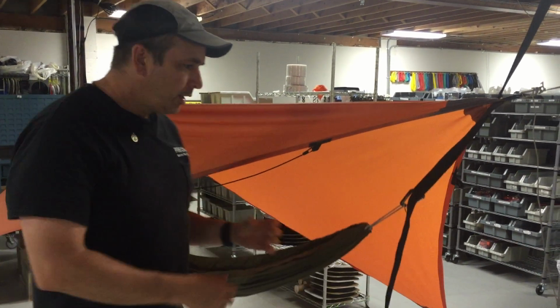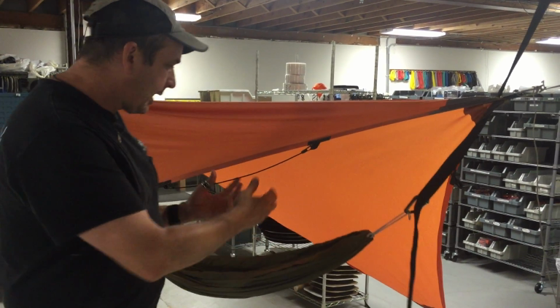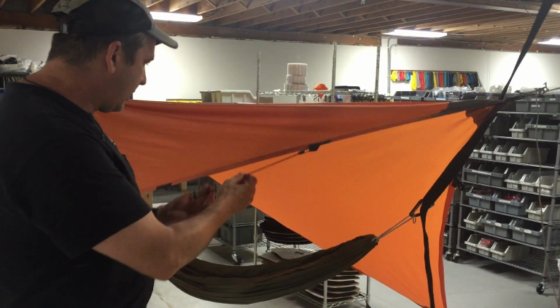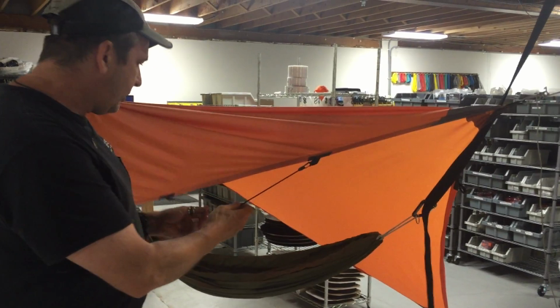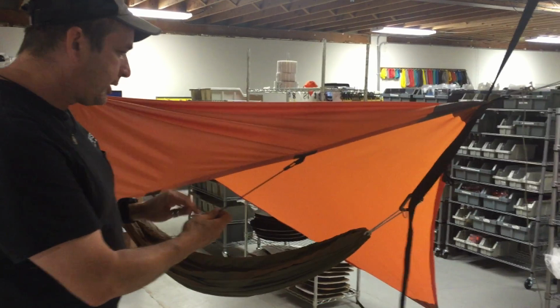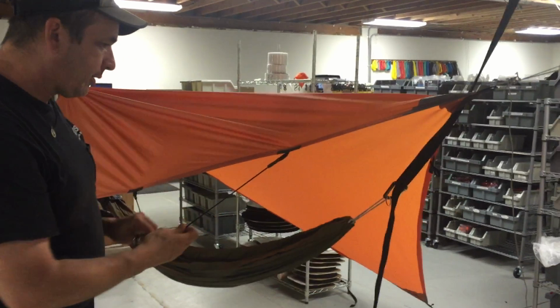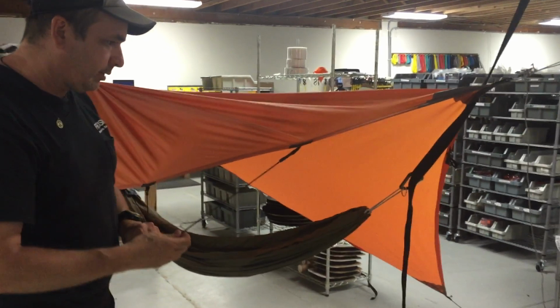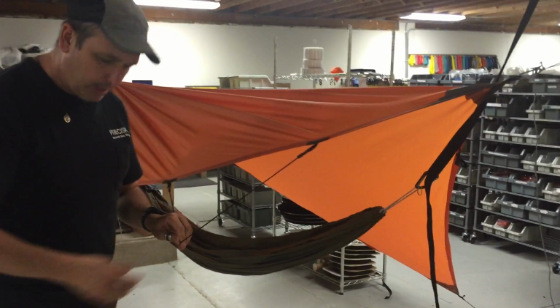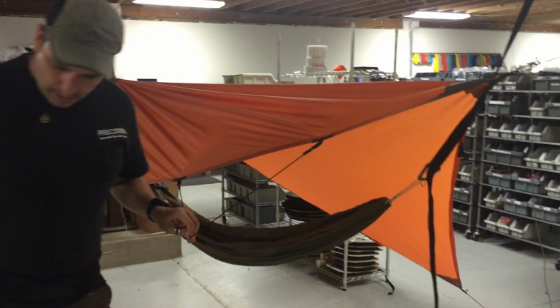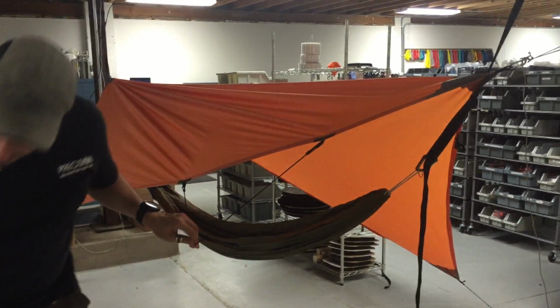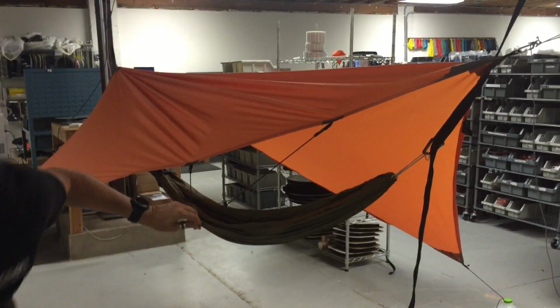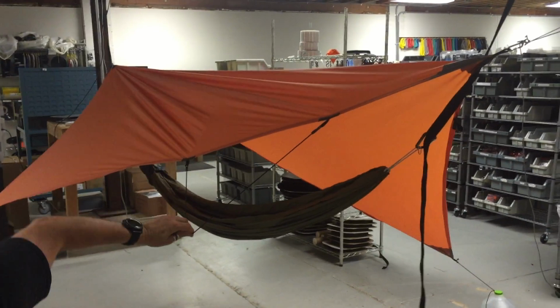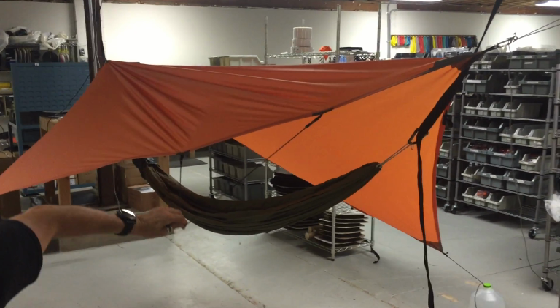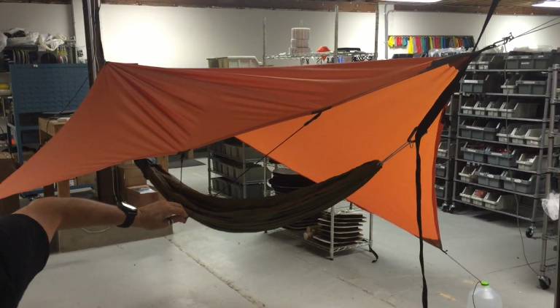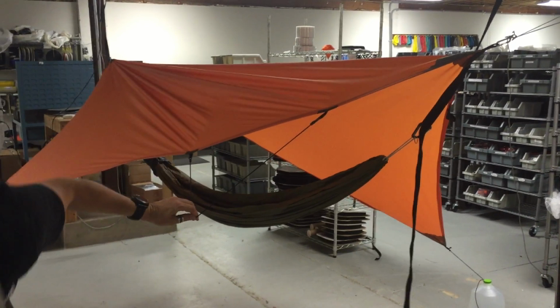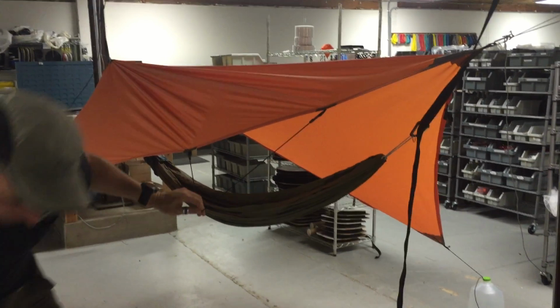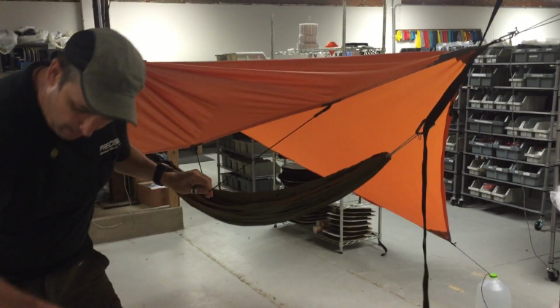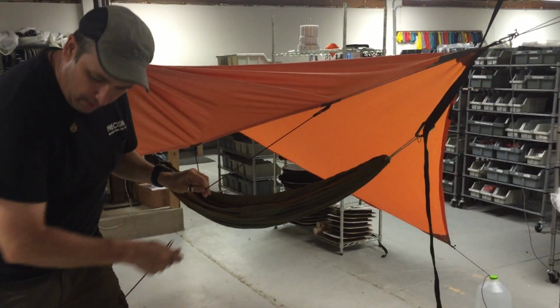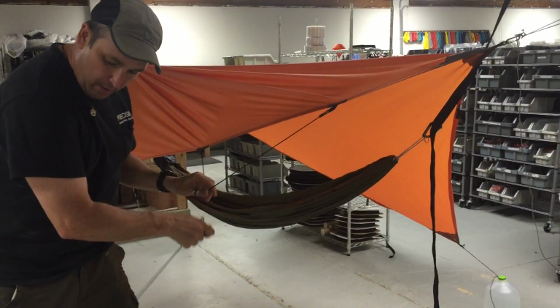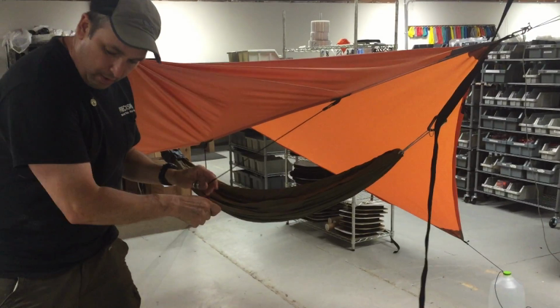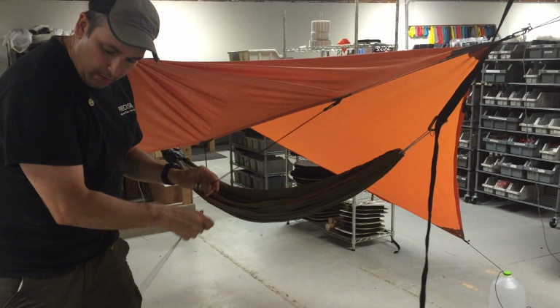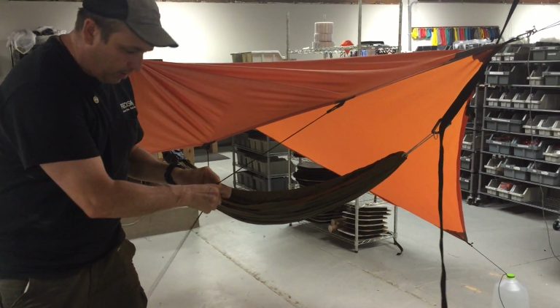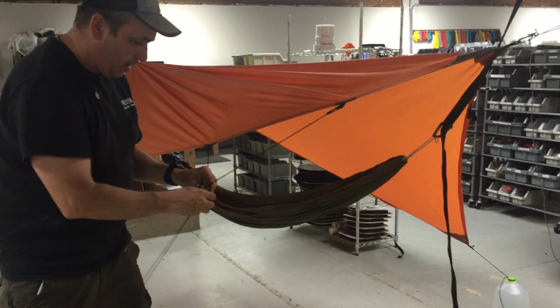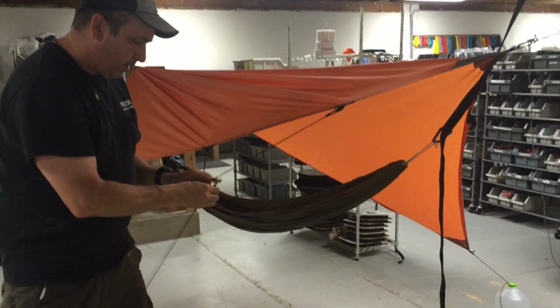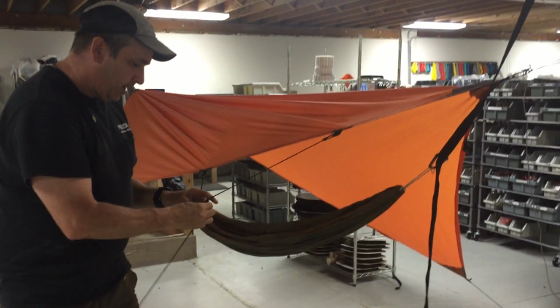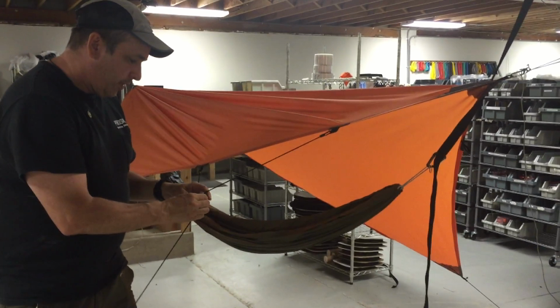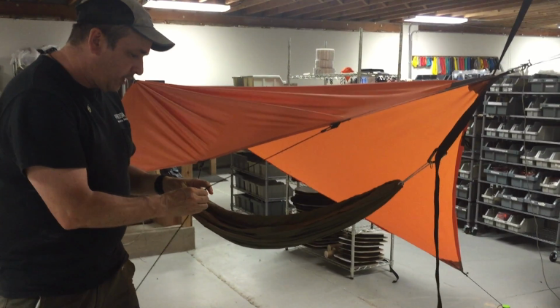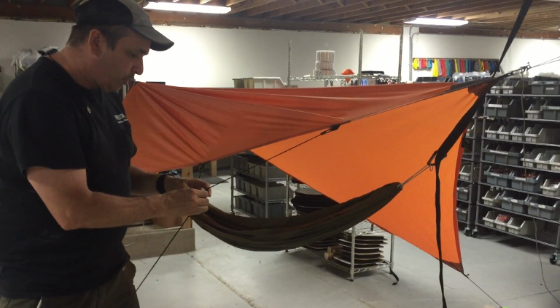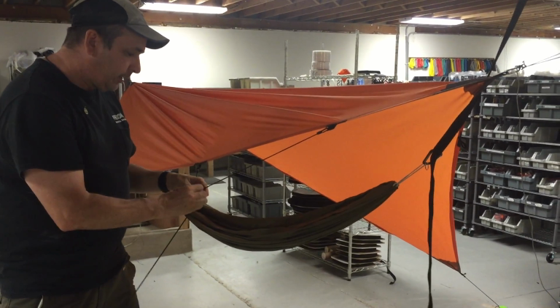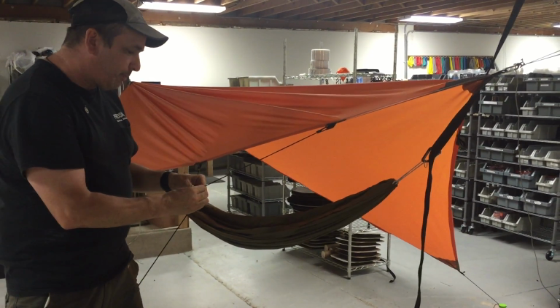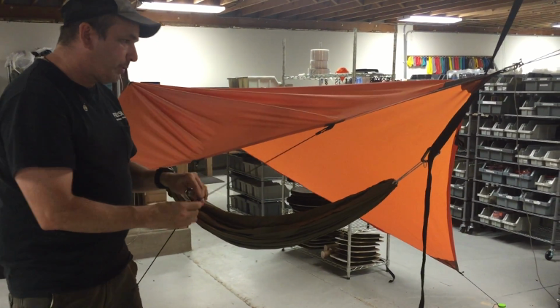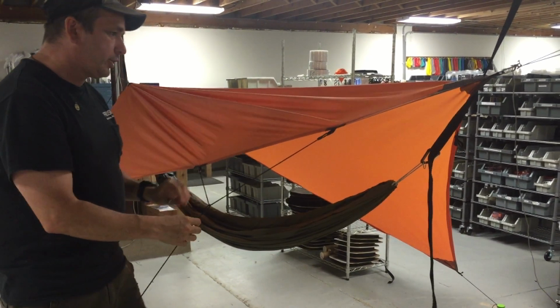So I added a couple of extra tie-outs here, and that gives you a little bit better protection.